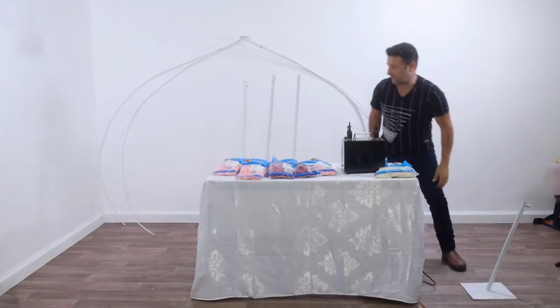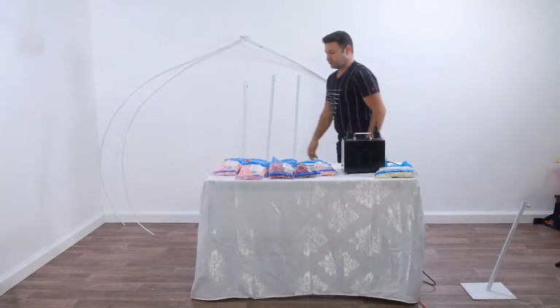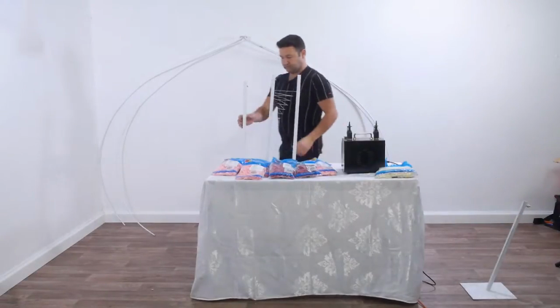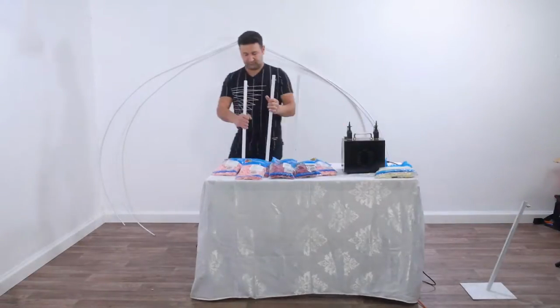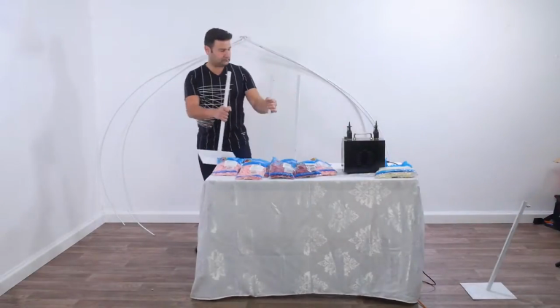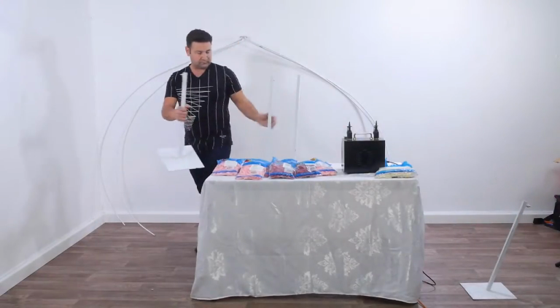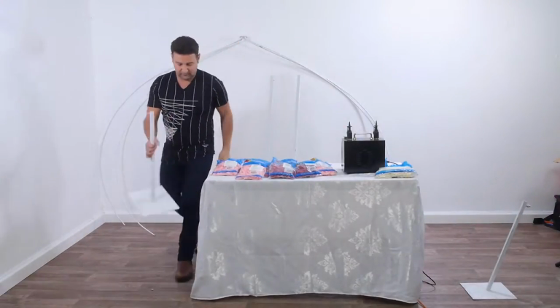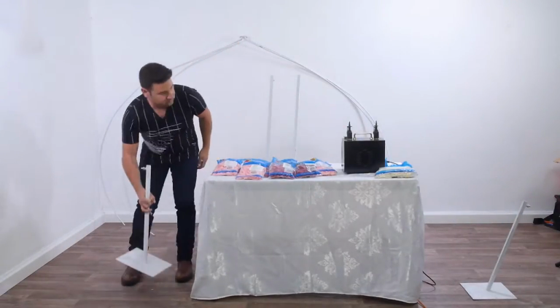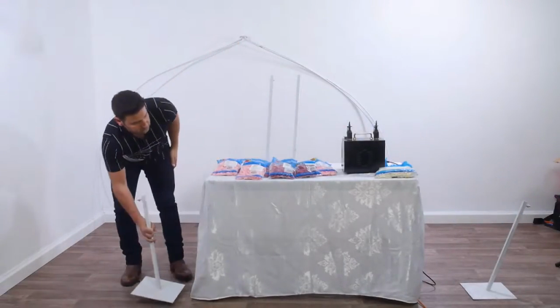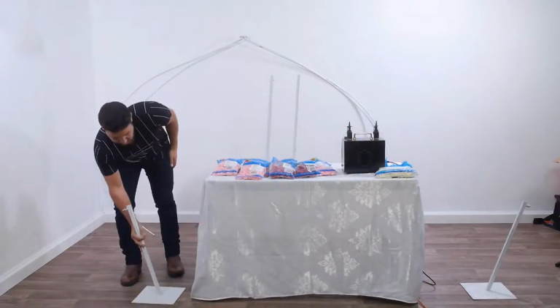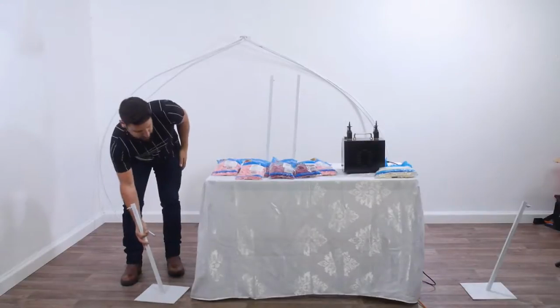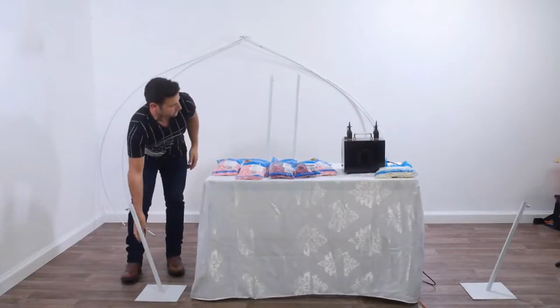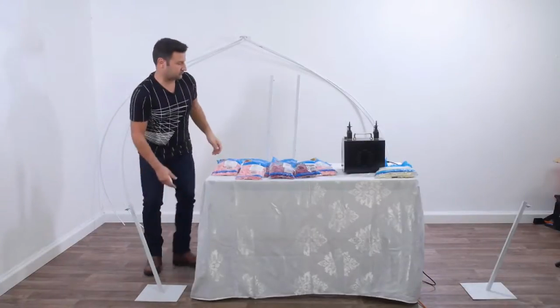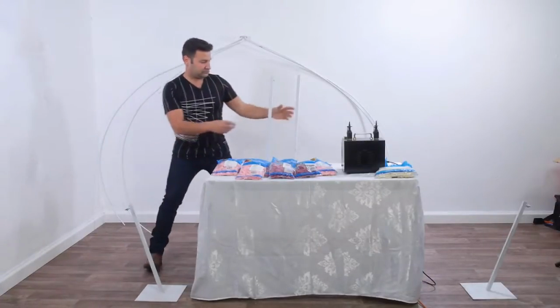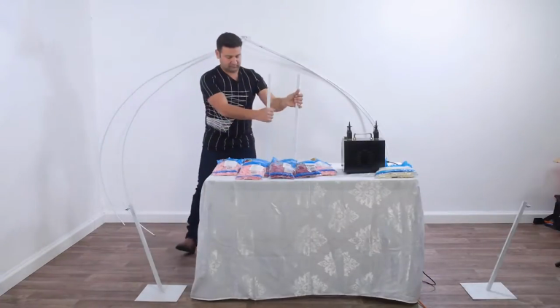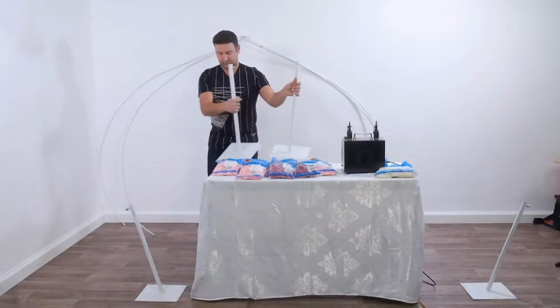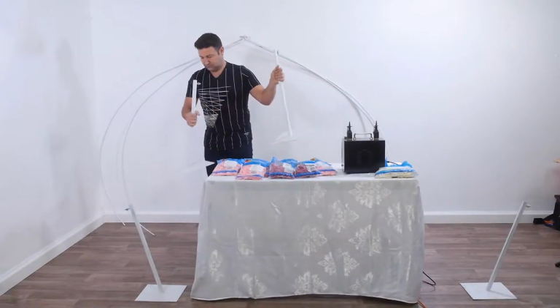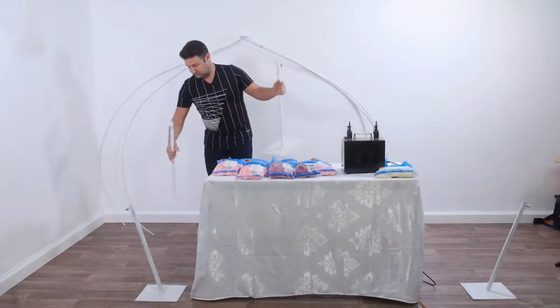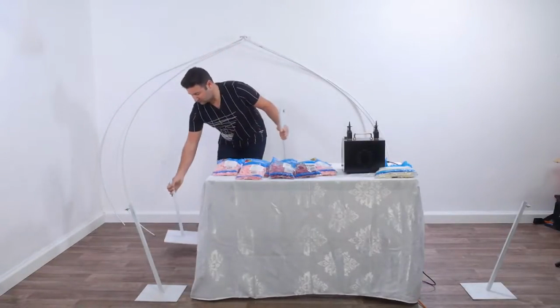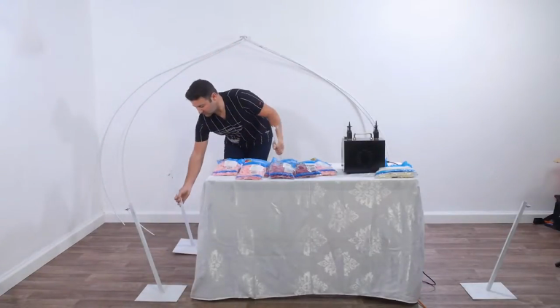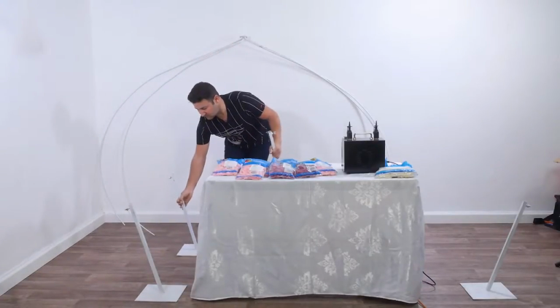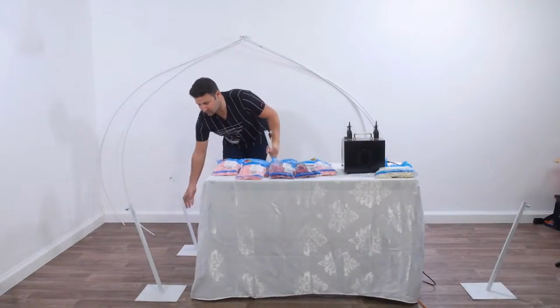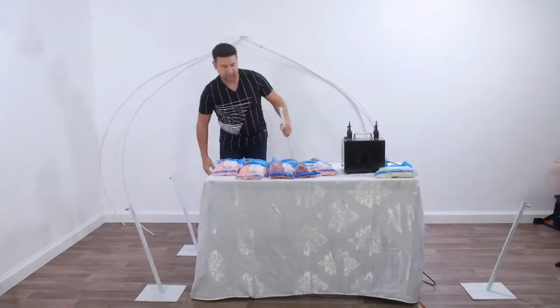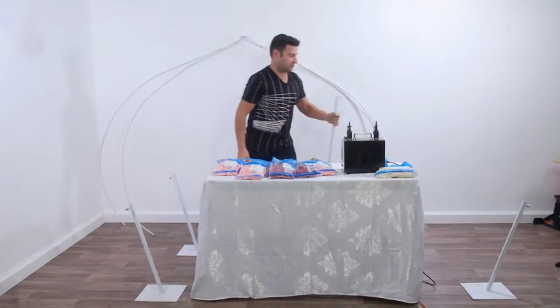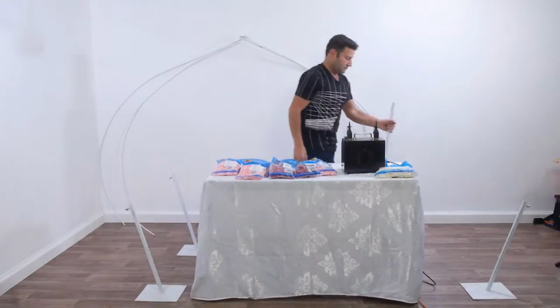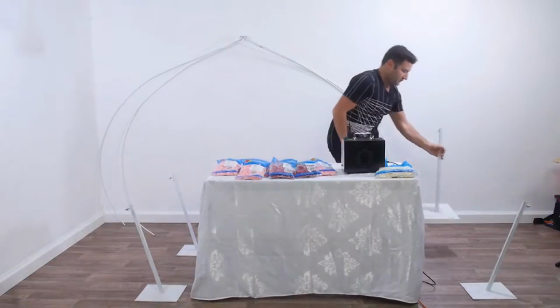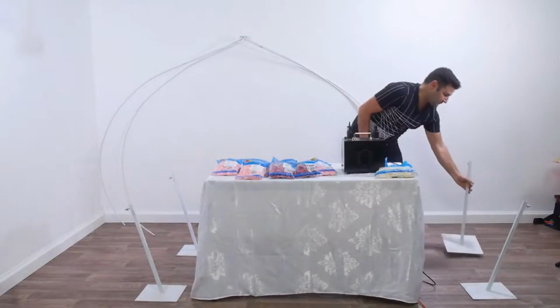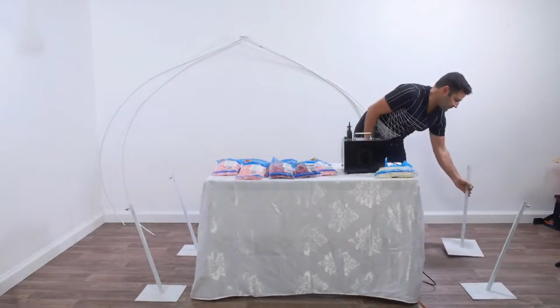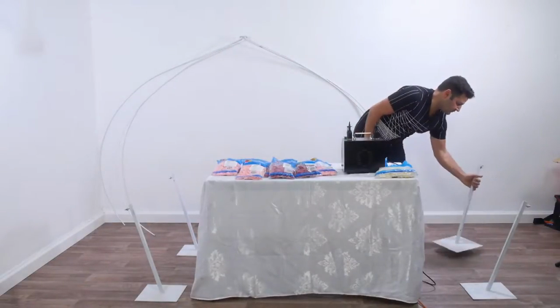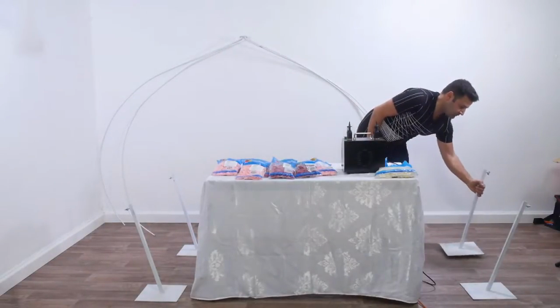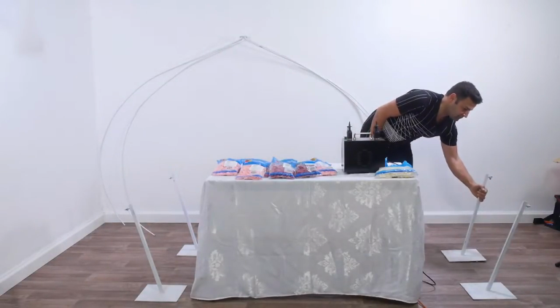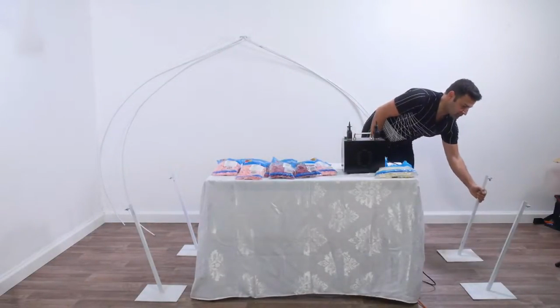We need four iron bases, each one in the size of 25 by 25 centimeters. Every base contains a 60 centimeters hollow iron pipe with a screwing to strengthen this construction.